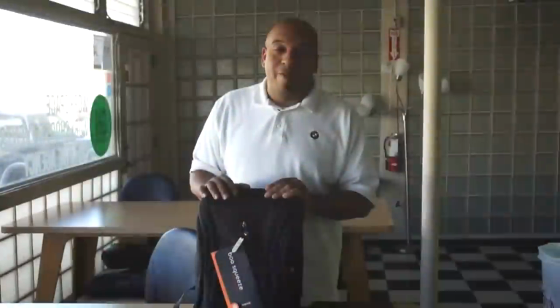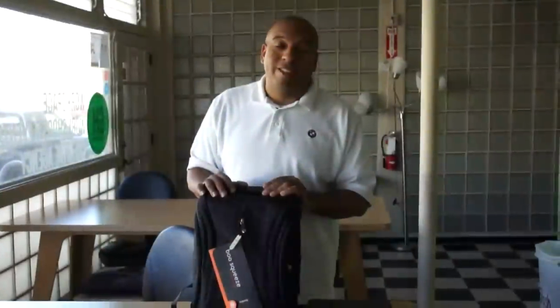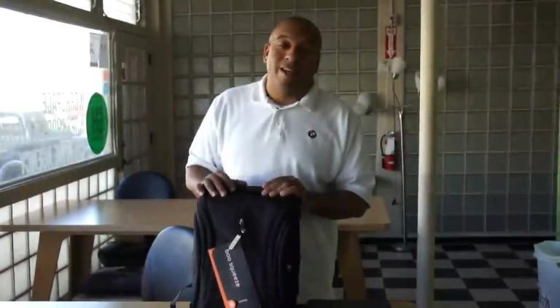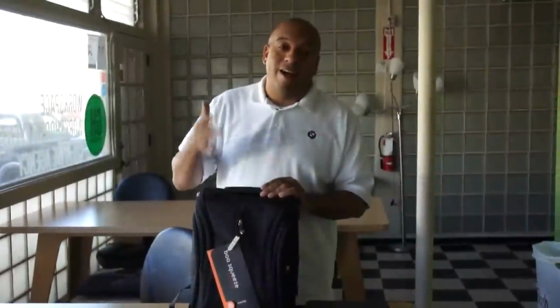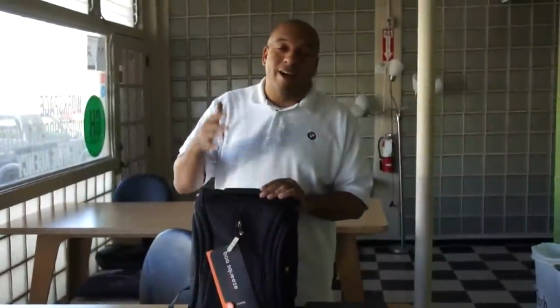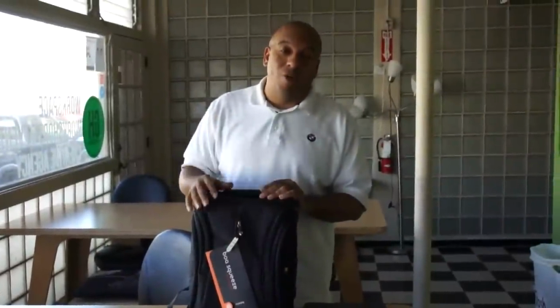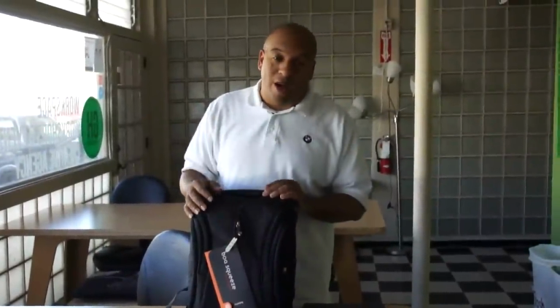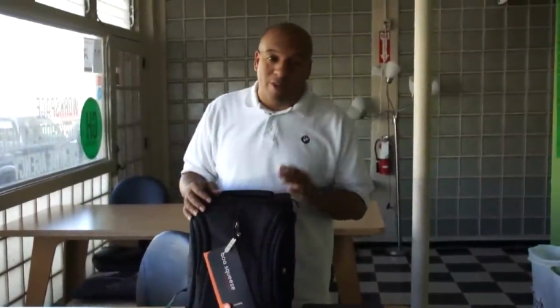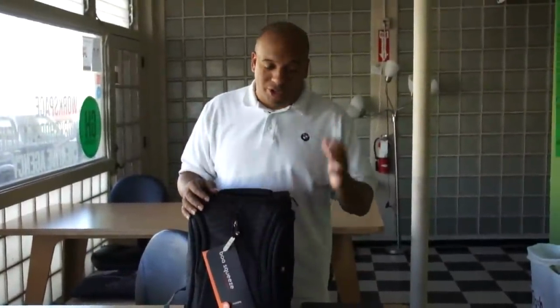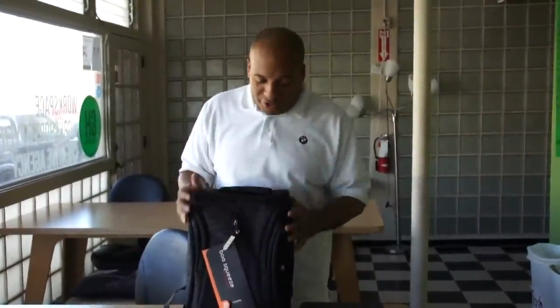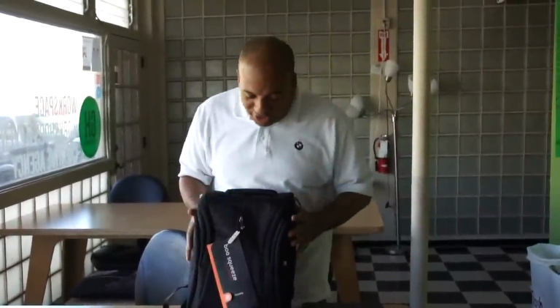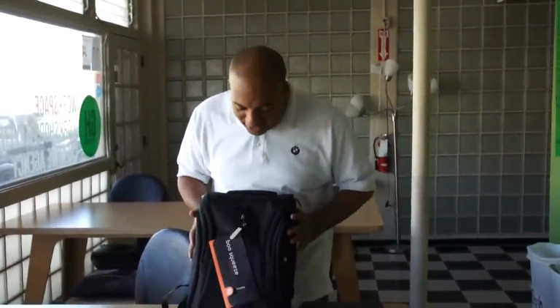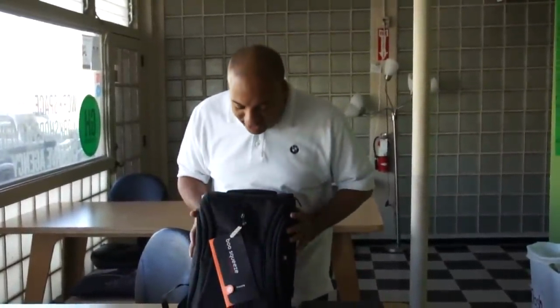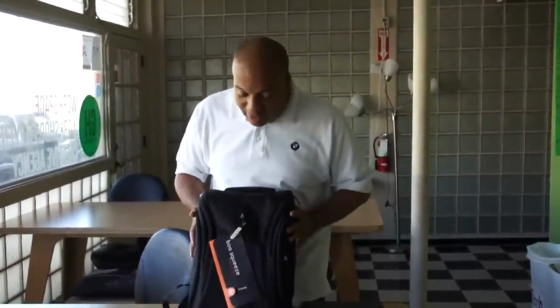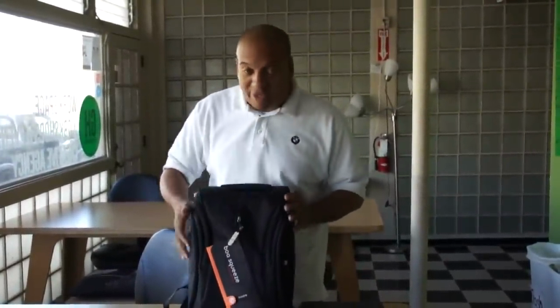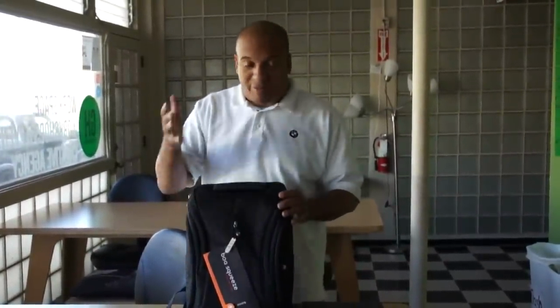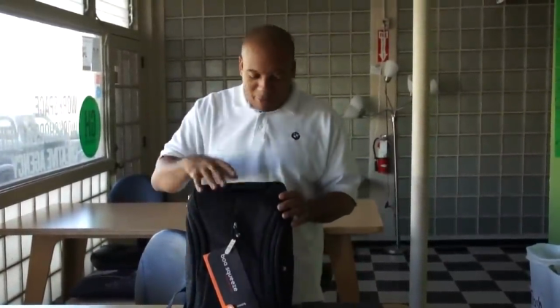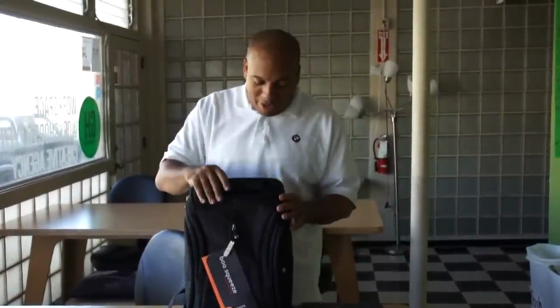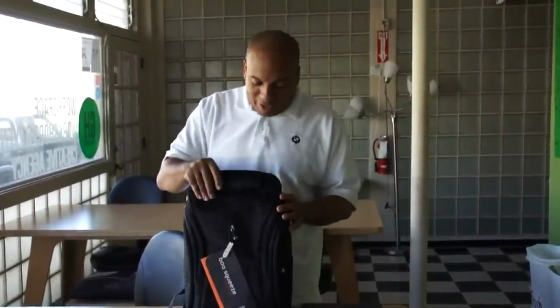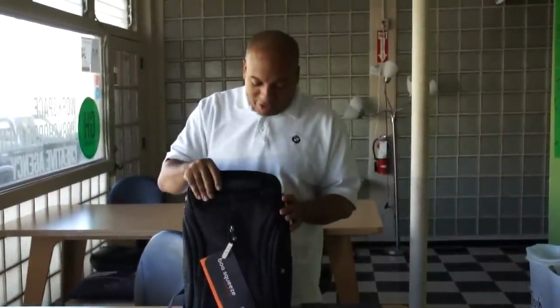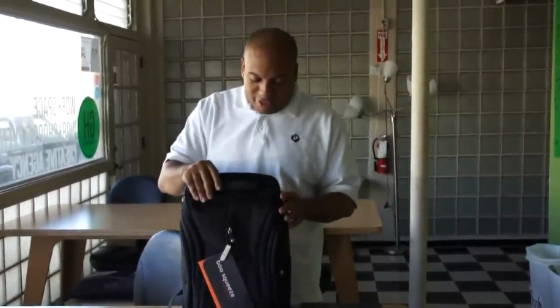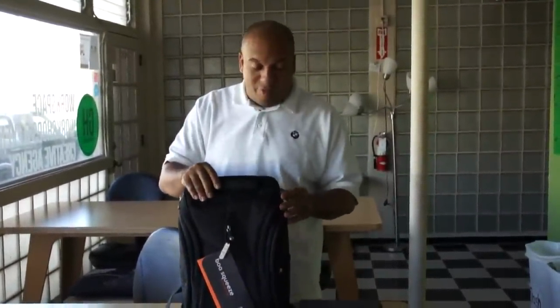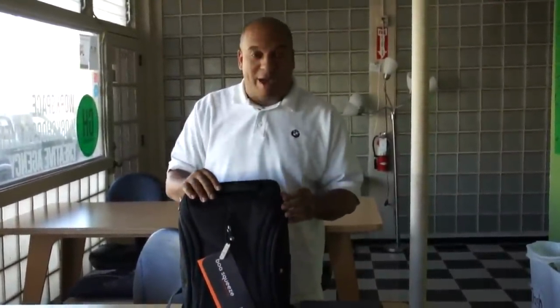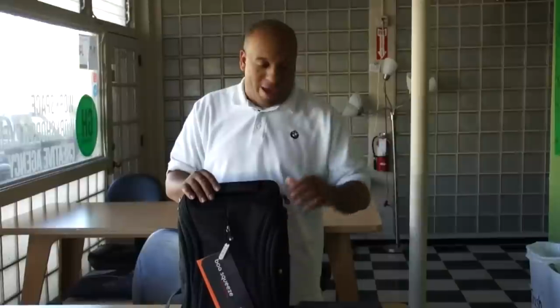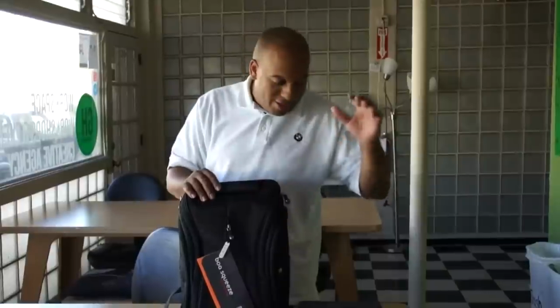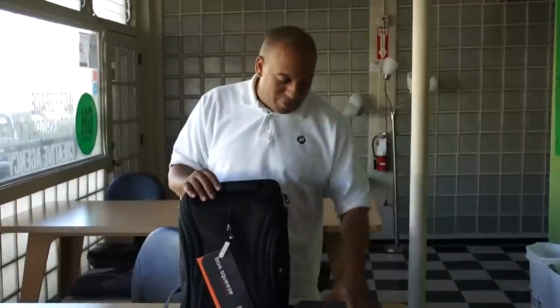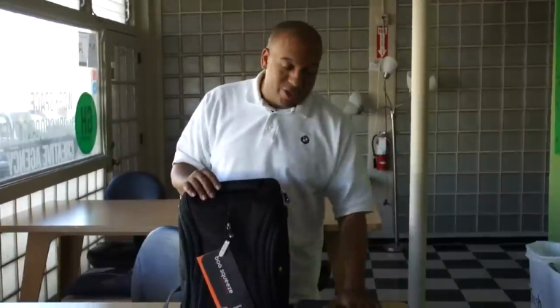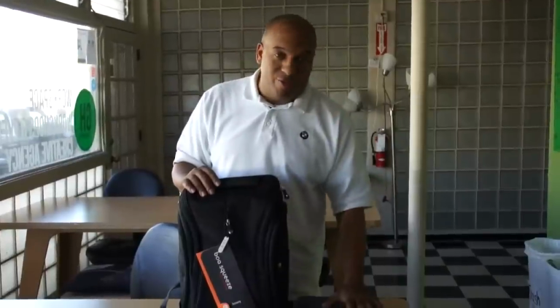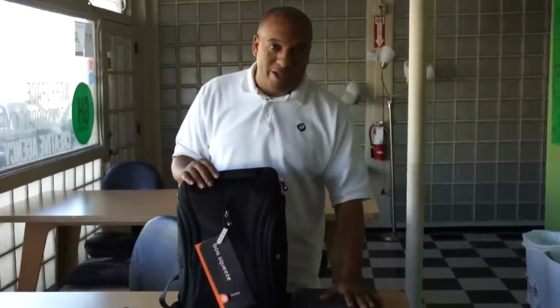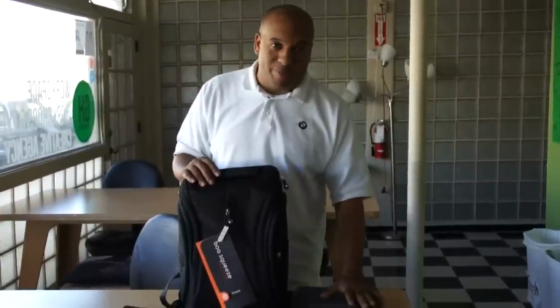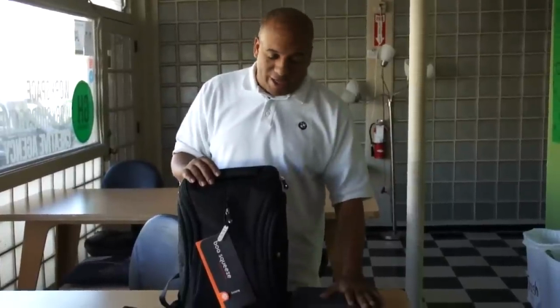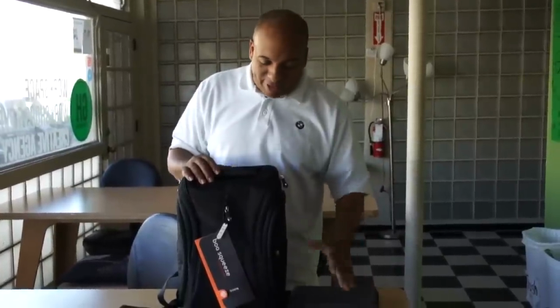Everybody check it out. I got a cool product I want to show you — just got this in the mail. This is my boy Mike. He wanted to get a new backpack to support his new Retina display laptop.